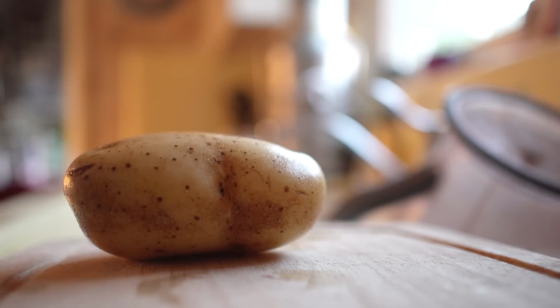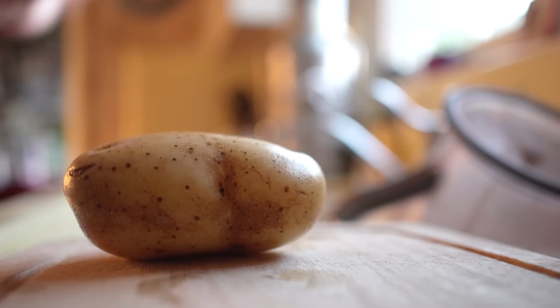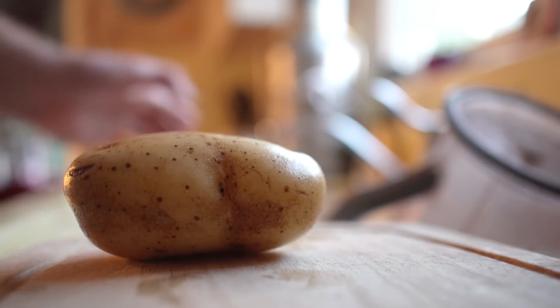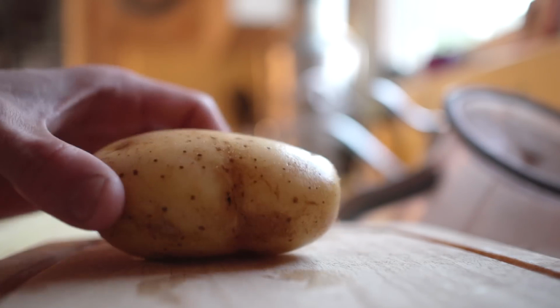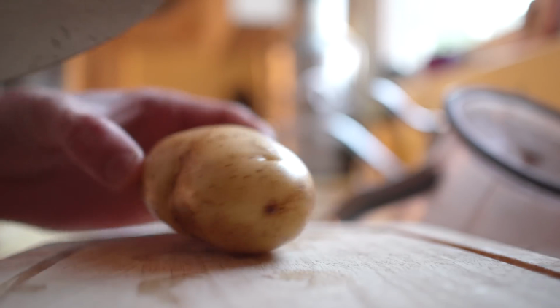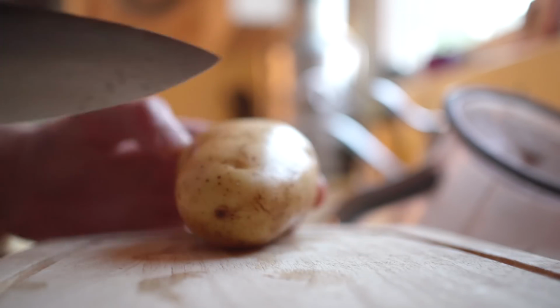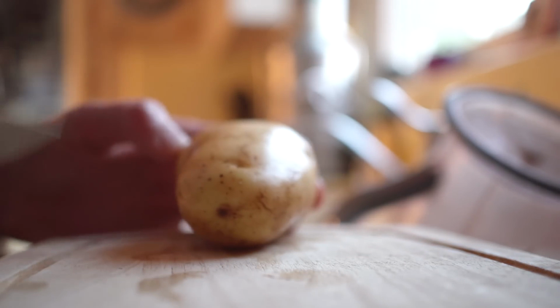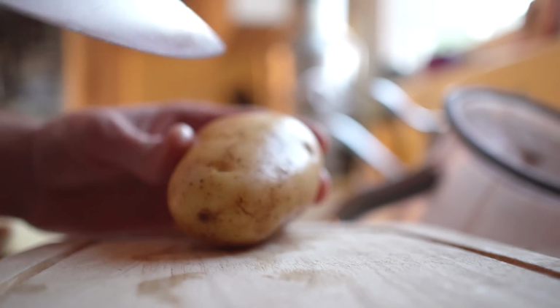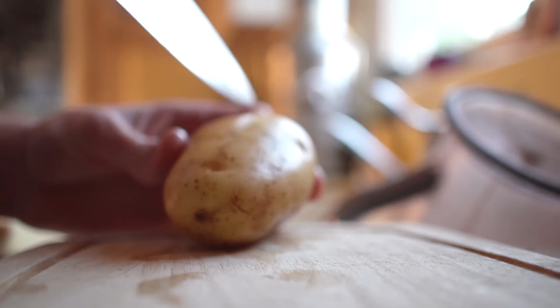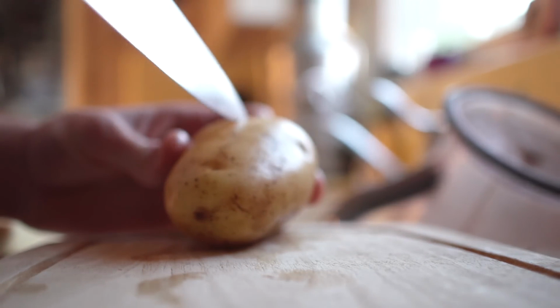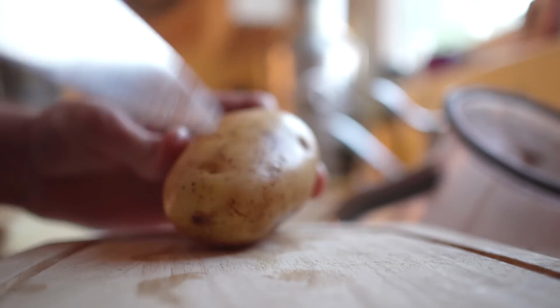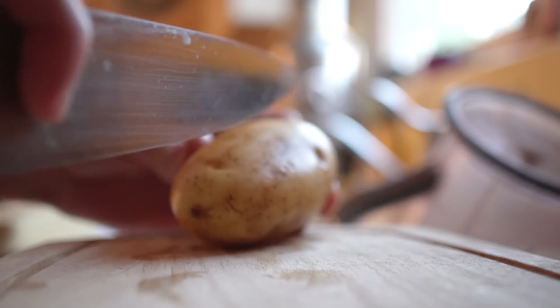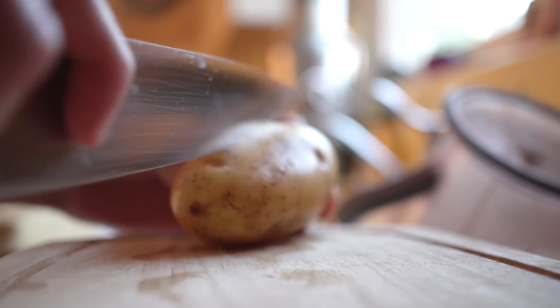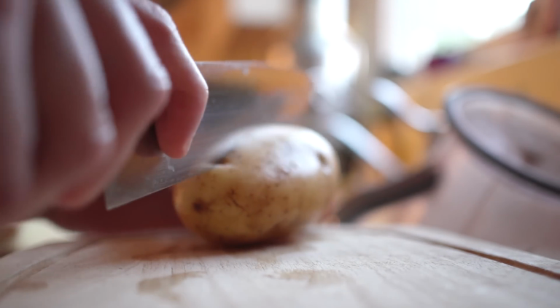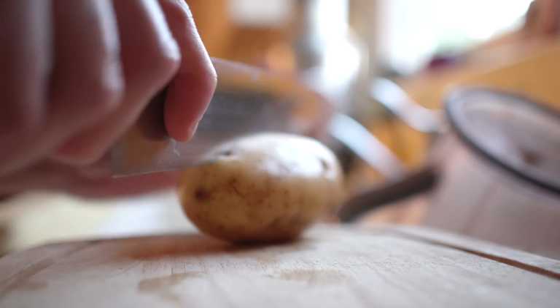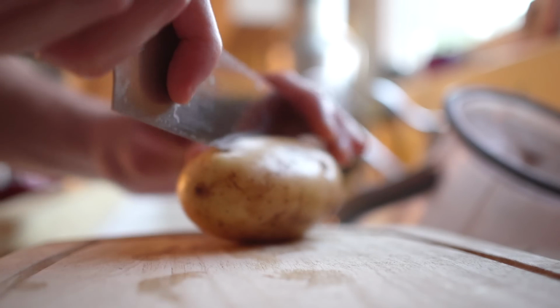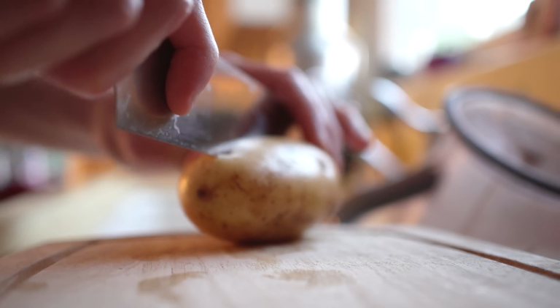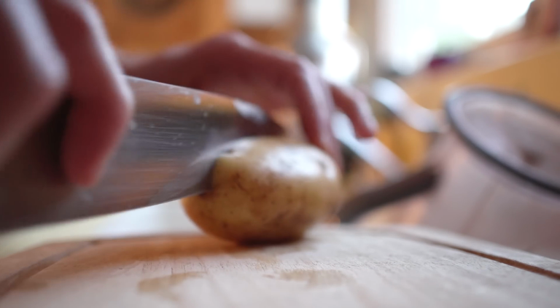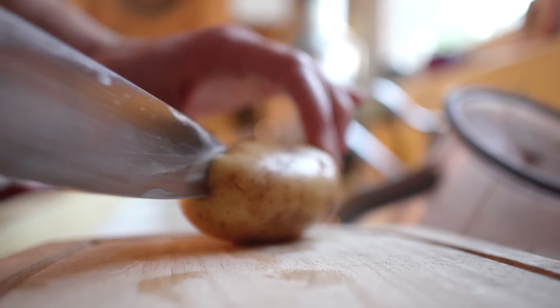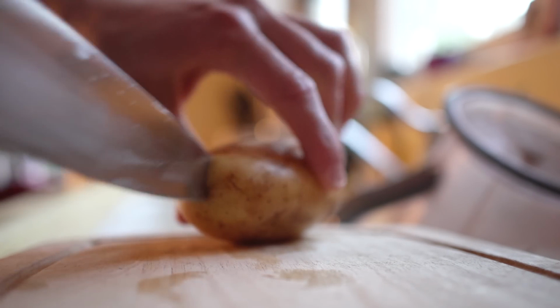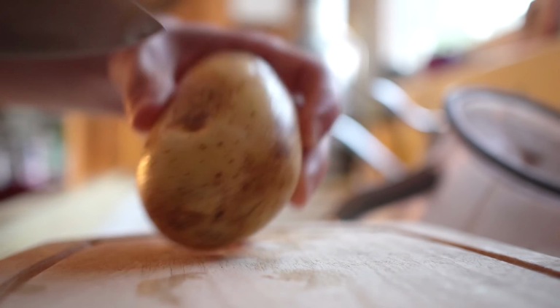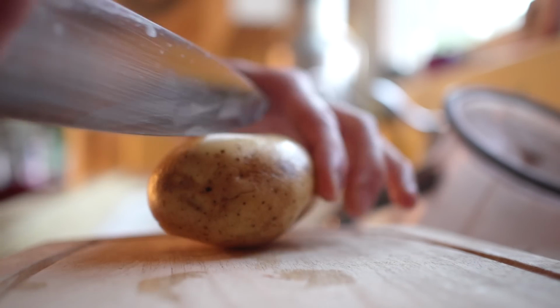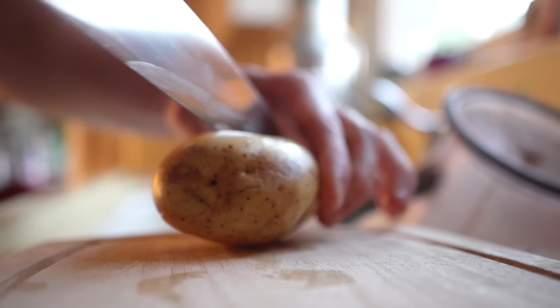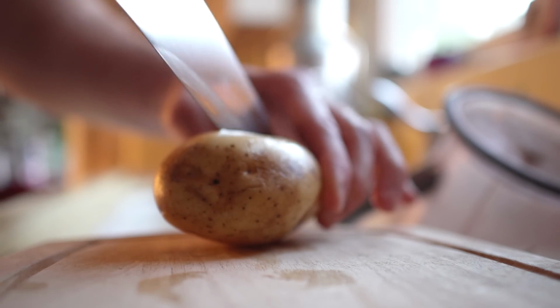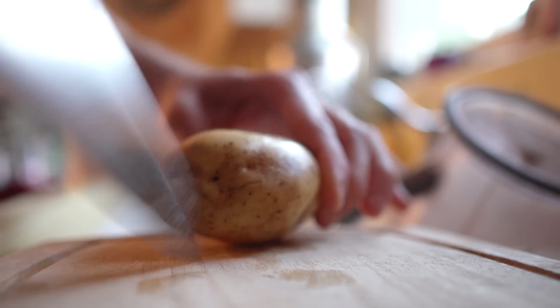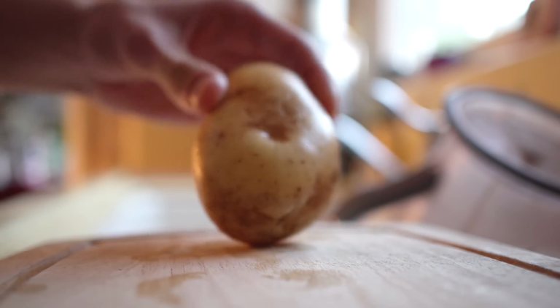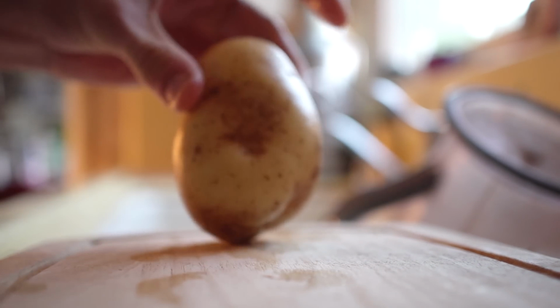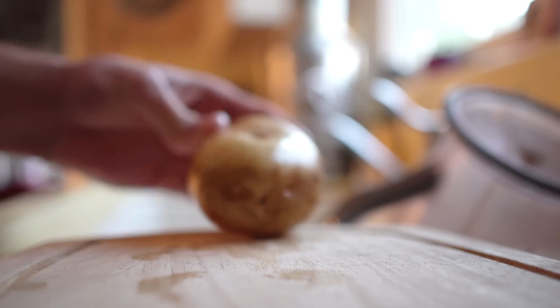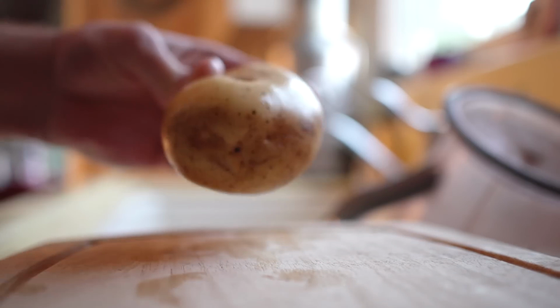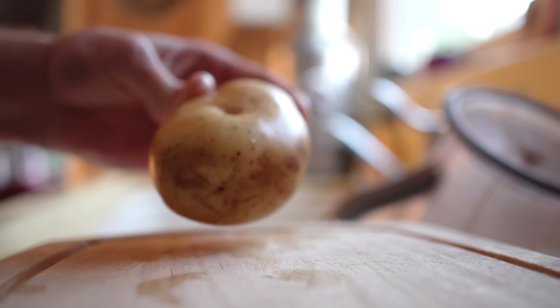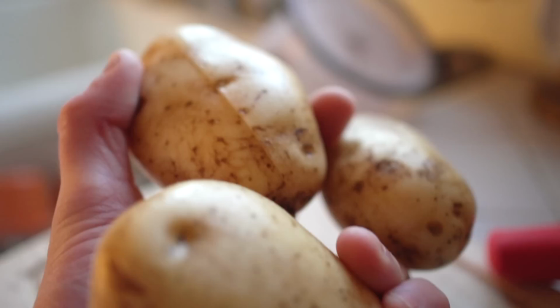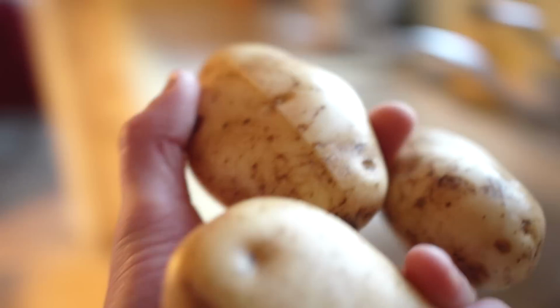Now that you've got your spuds cleaned up, this is pretty much the entire technique: you're just going to cut vertically down the potato, so that when these cook you can very quickly separate them into two halves just like this. Then we're just going to throw these into the microwave.